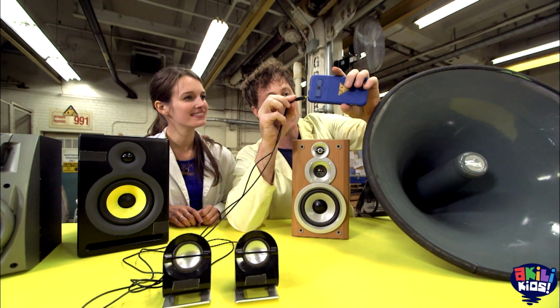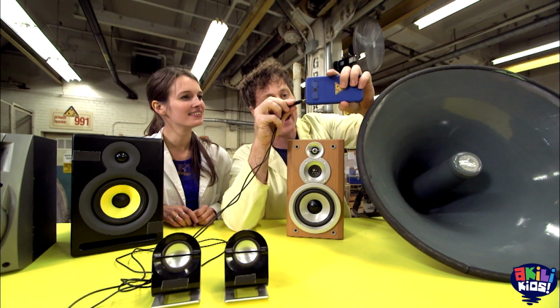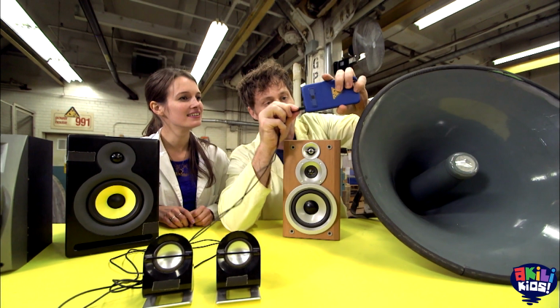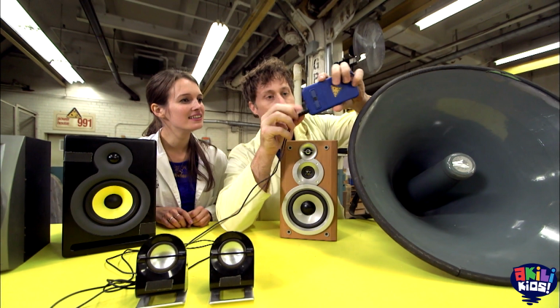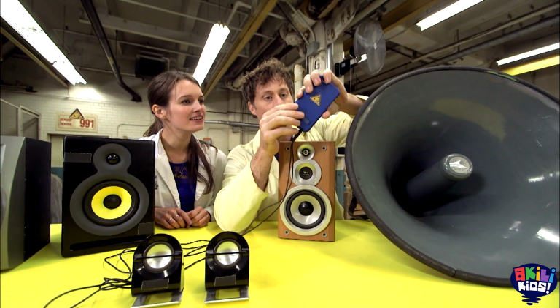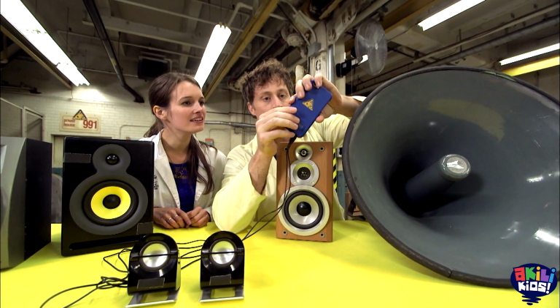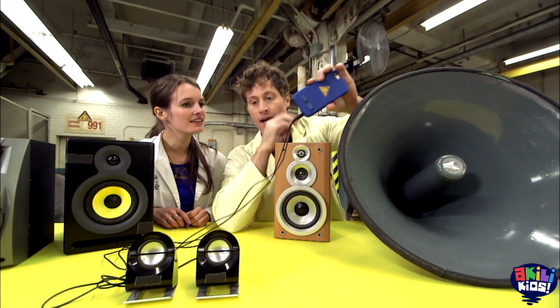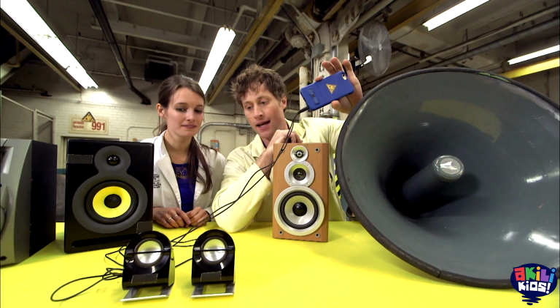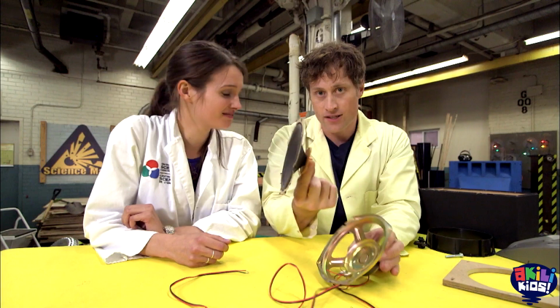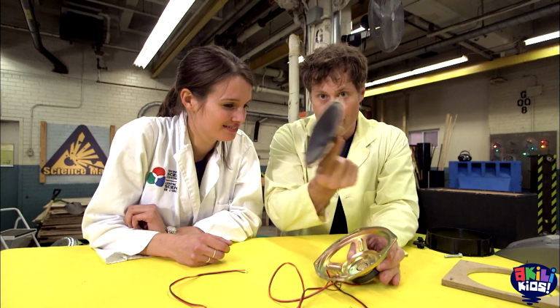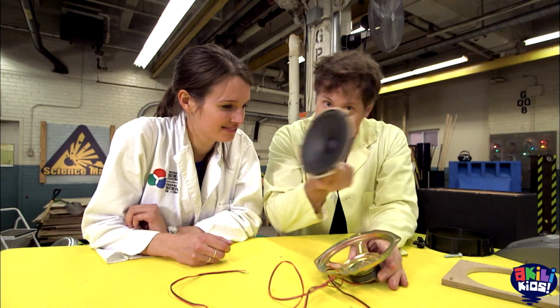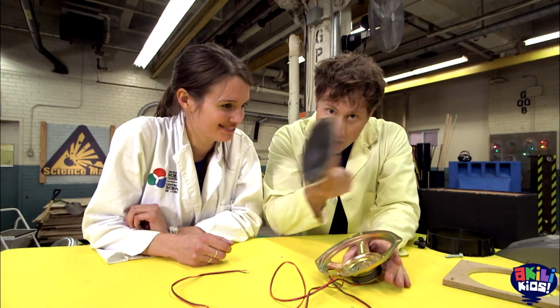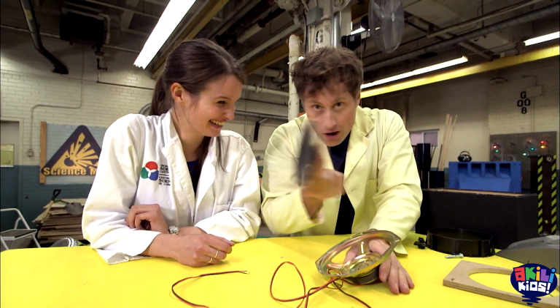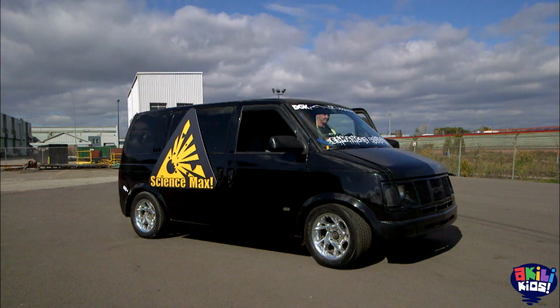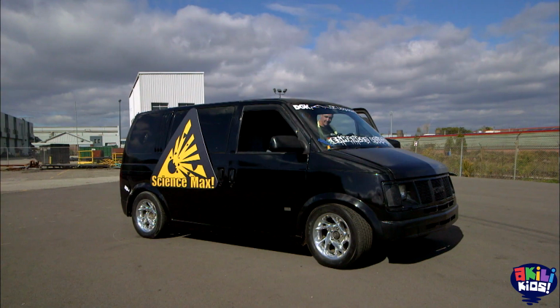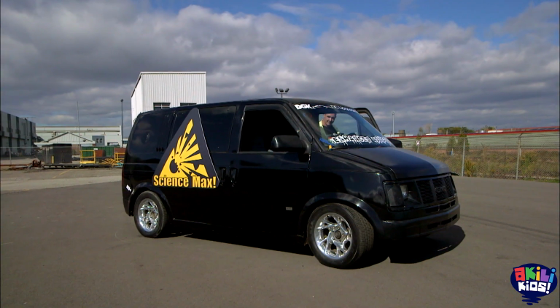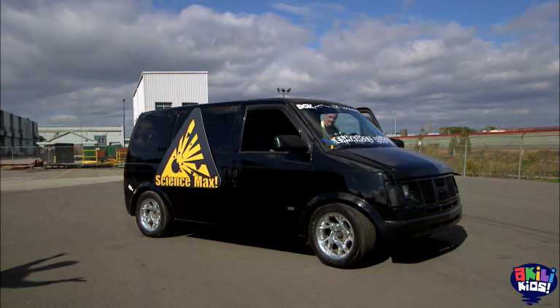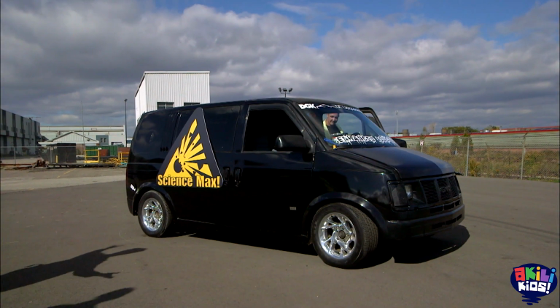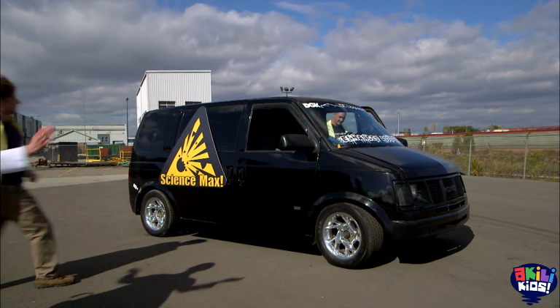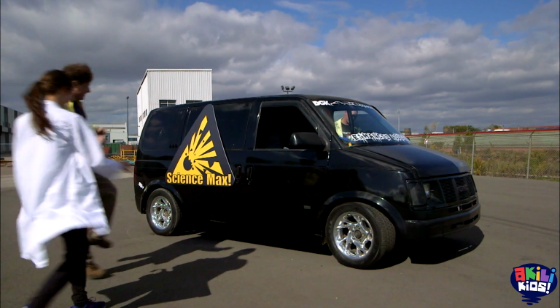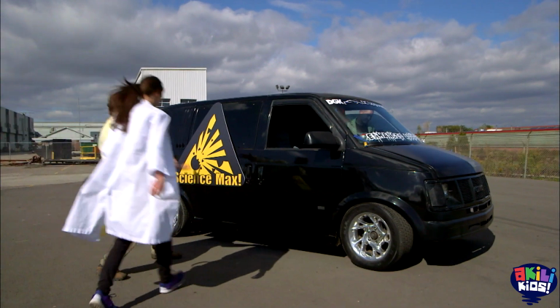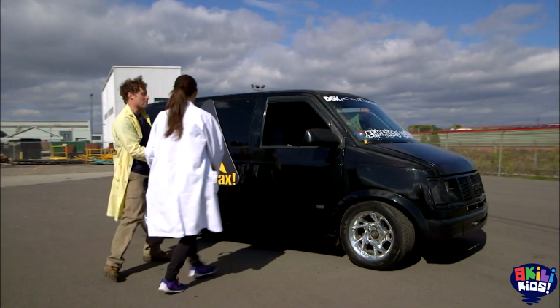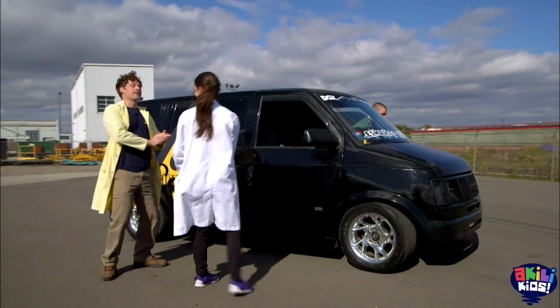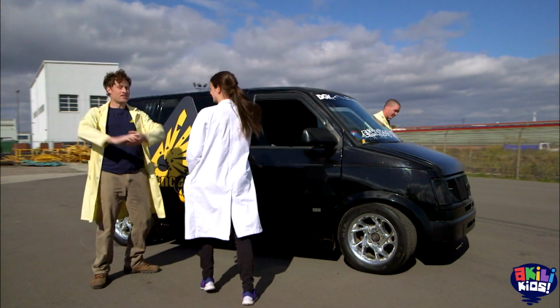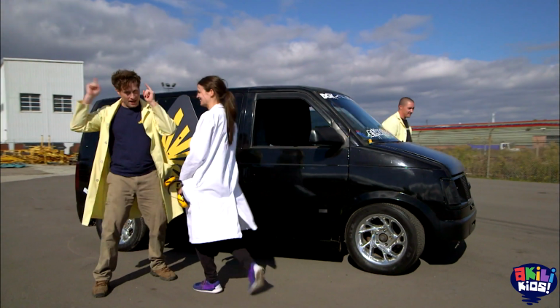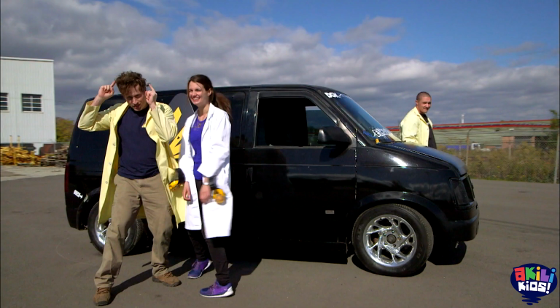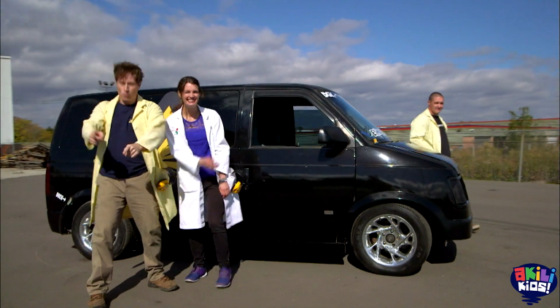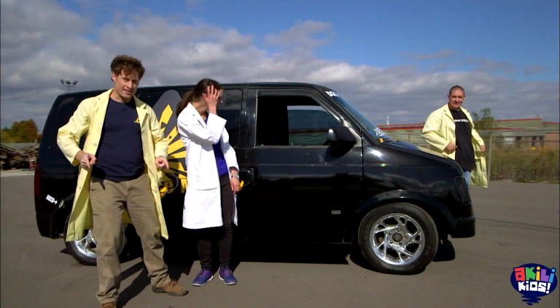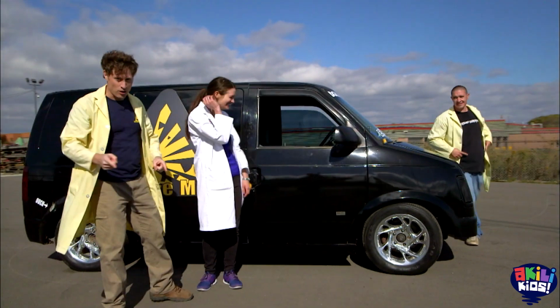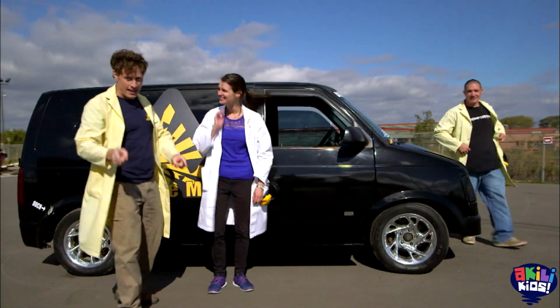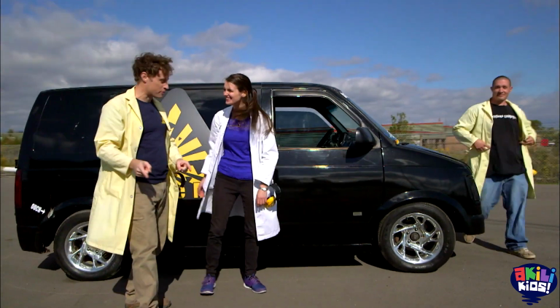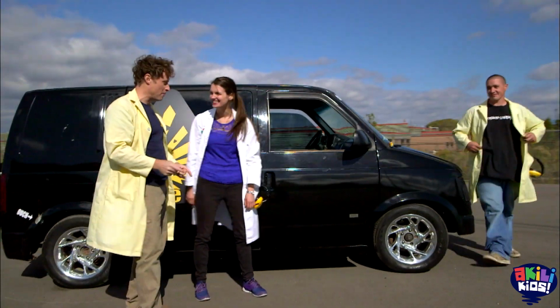So Mikaela and I are going to max out sound. To do that, we need a maxed out sound system. This is going to be amazing — a super maxed out sound experiment.